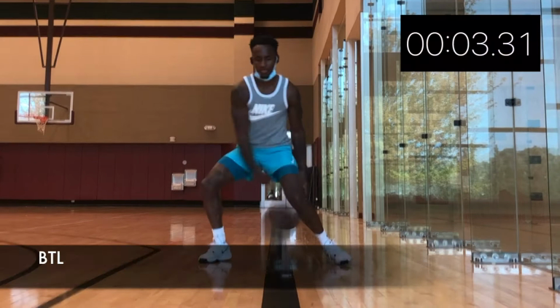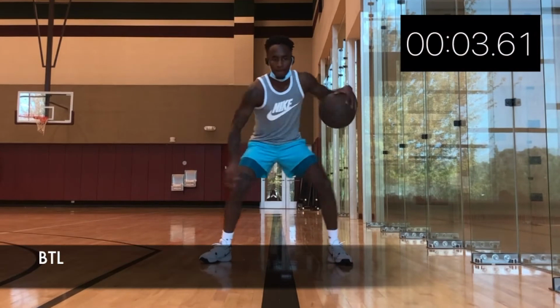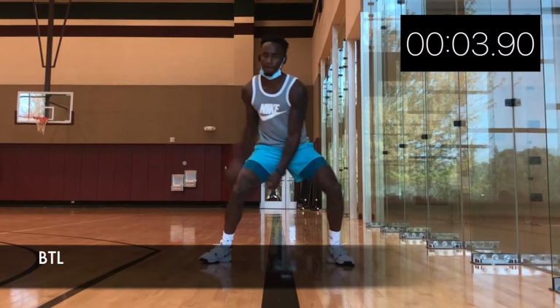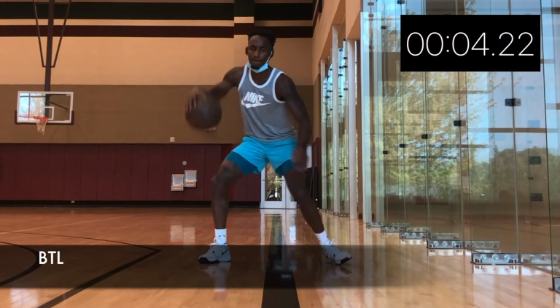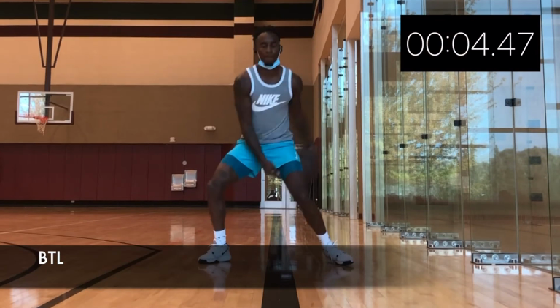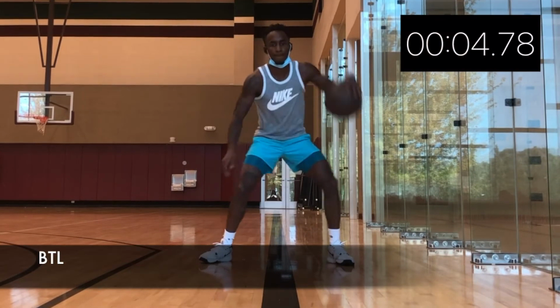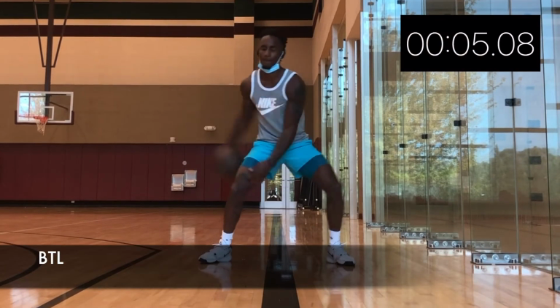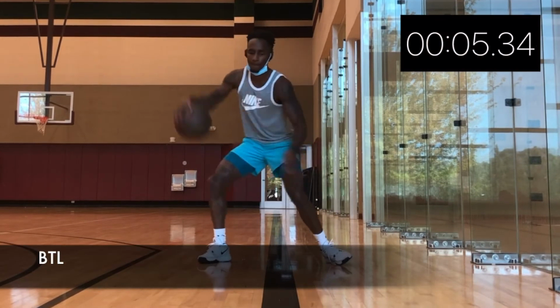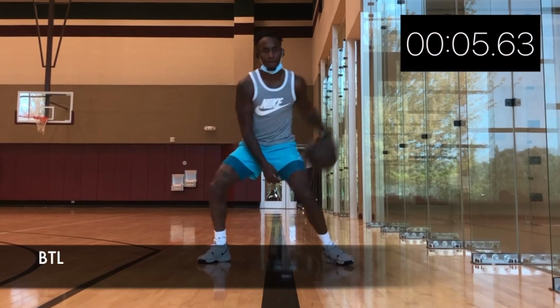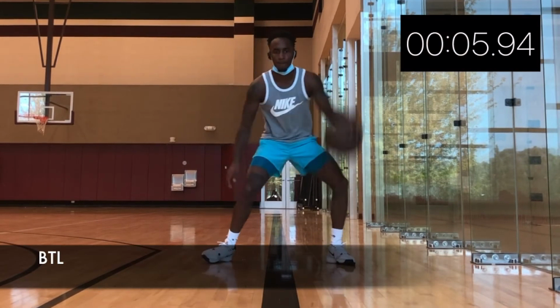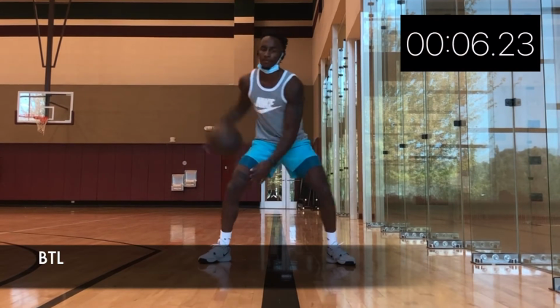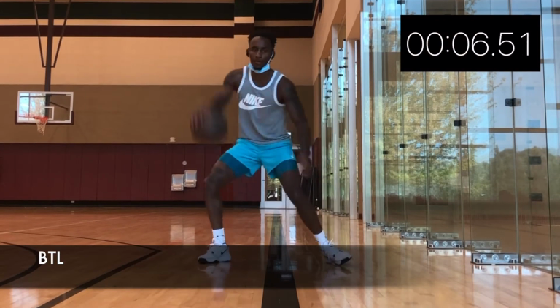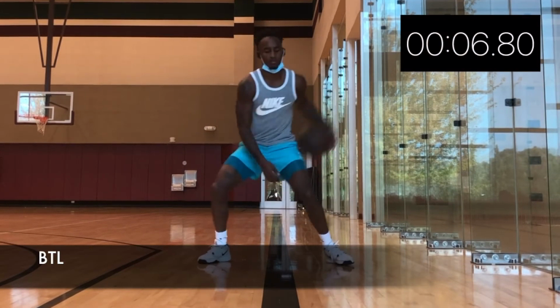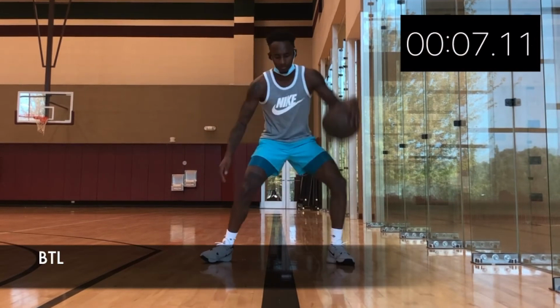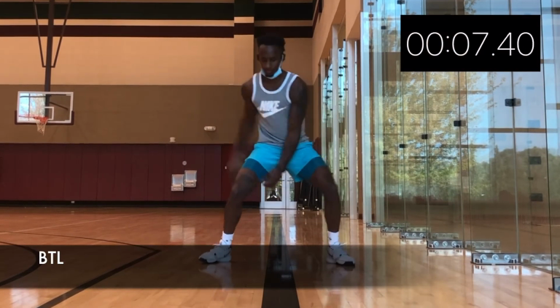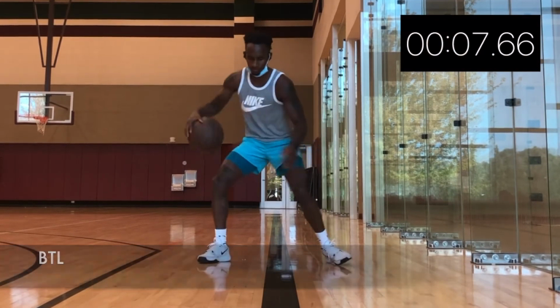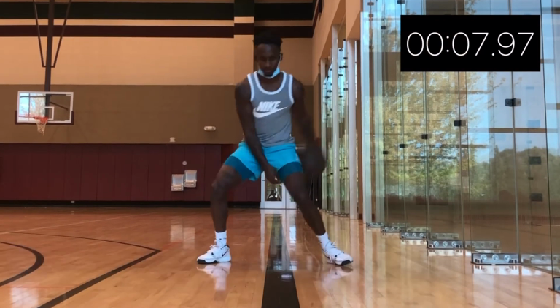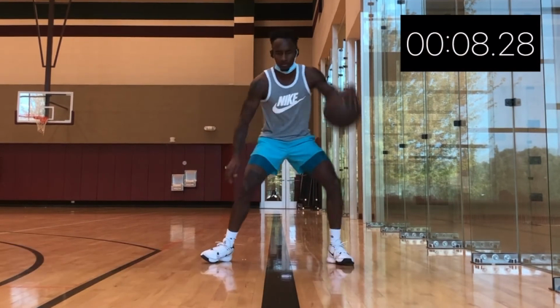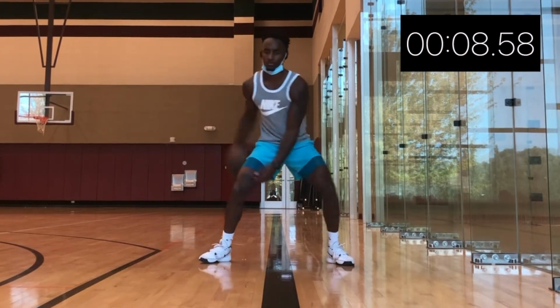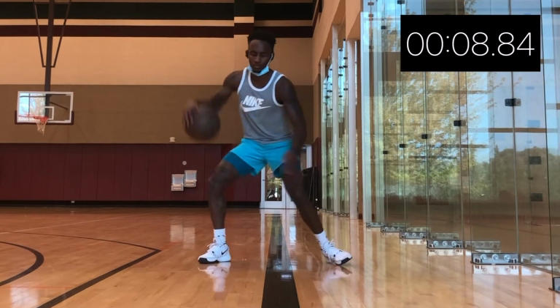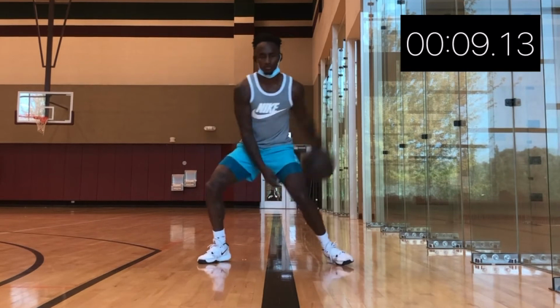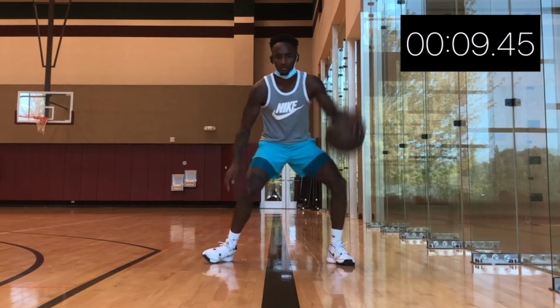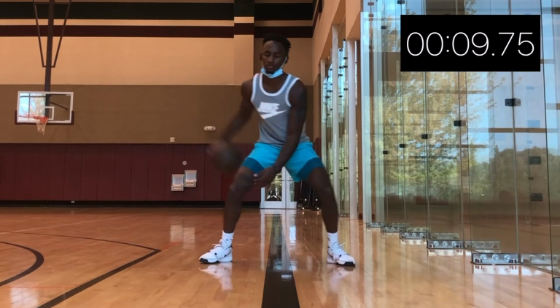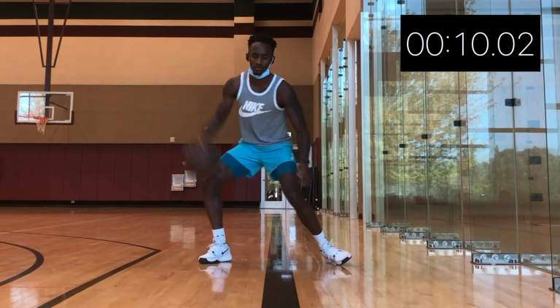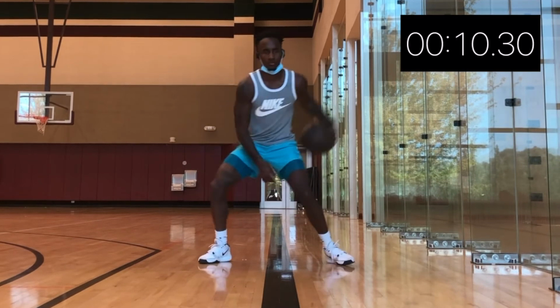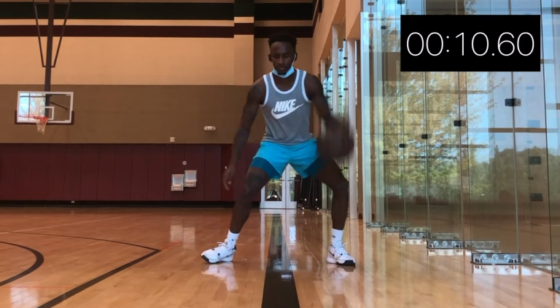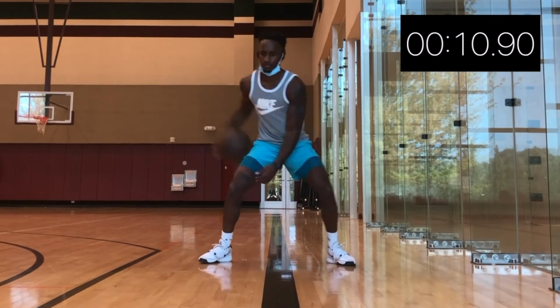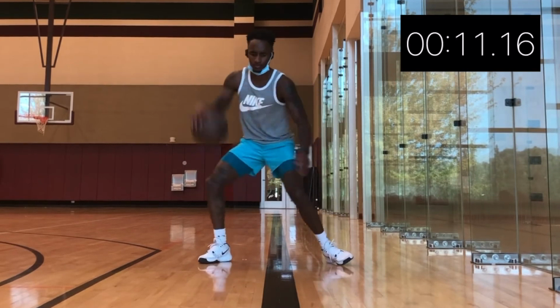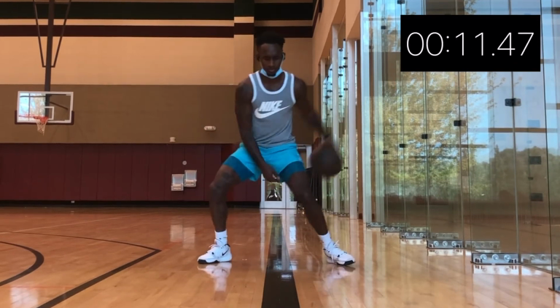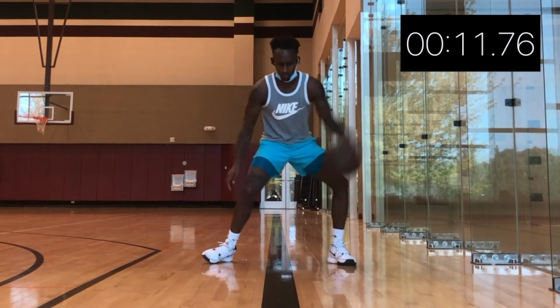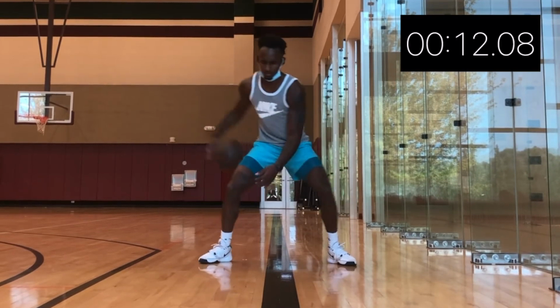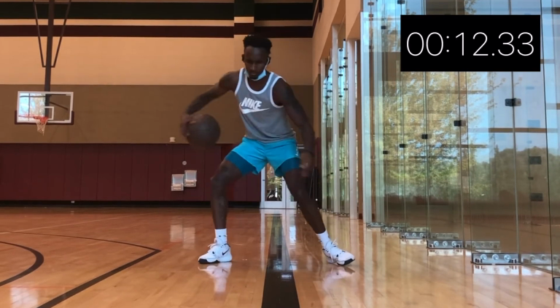Now let's go between the legs as hard as we can. We're gonna do this for a minute straight. Speed it up, slow down, change your pace. Just make sure you're pushing yourself.